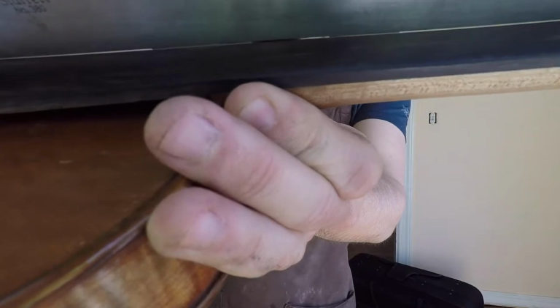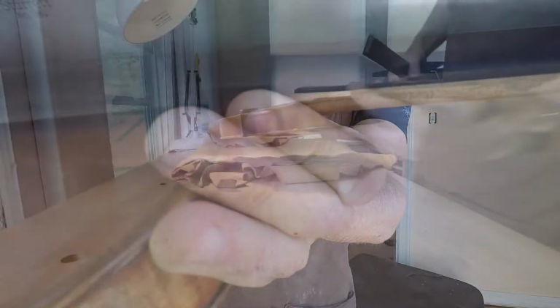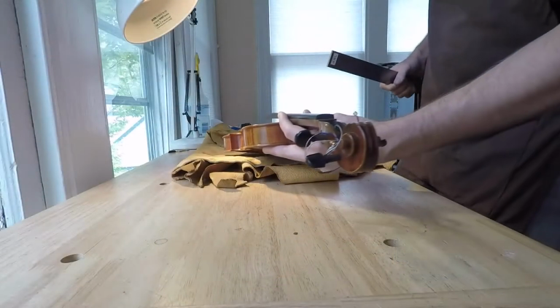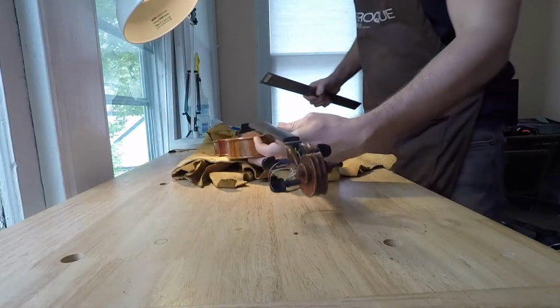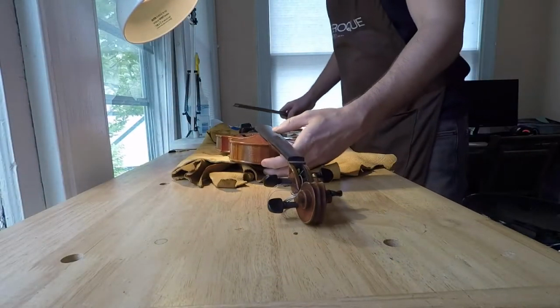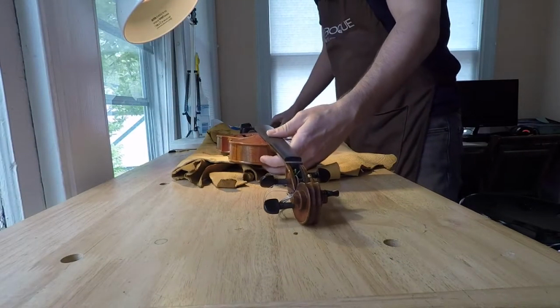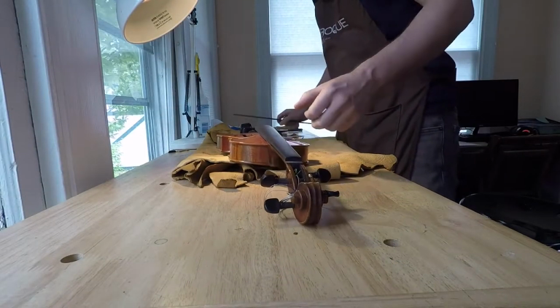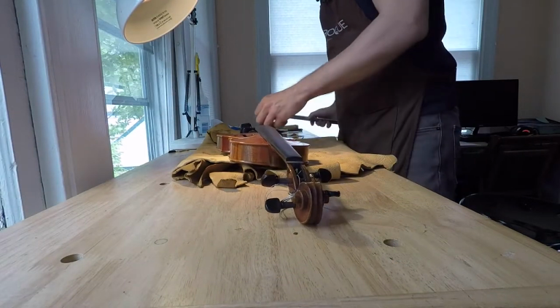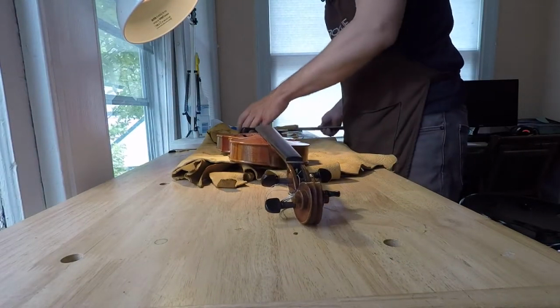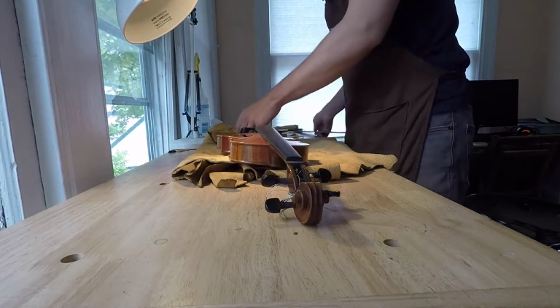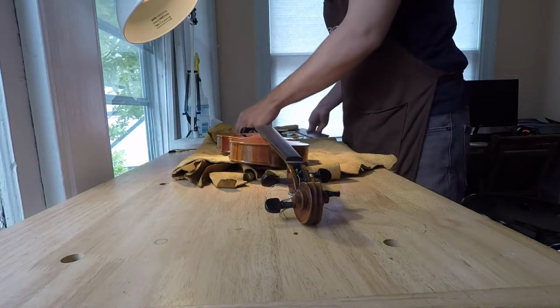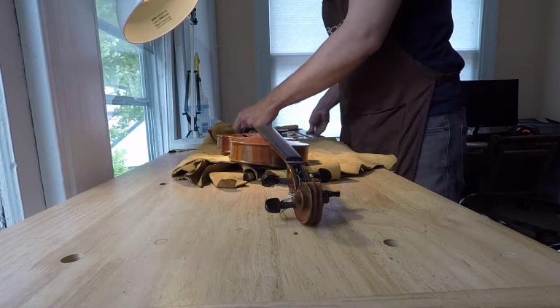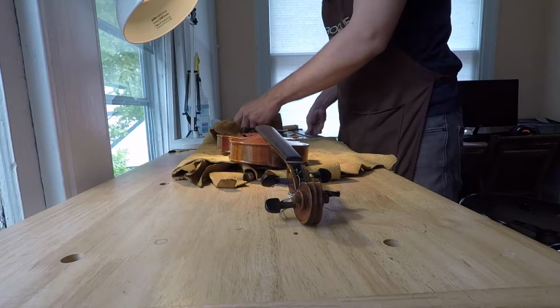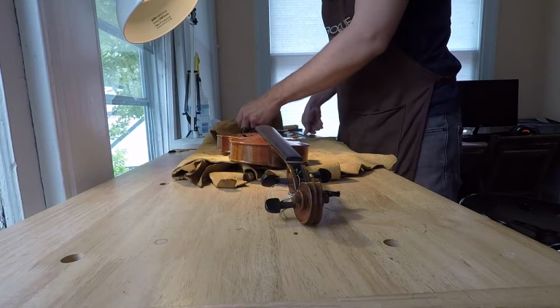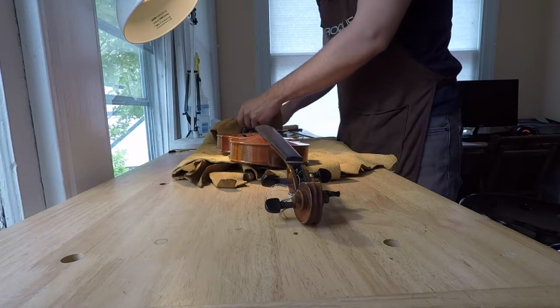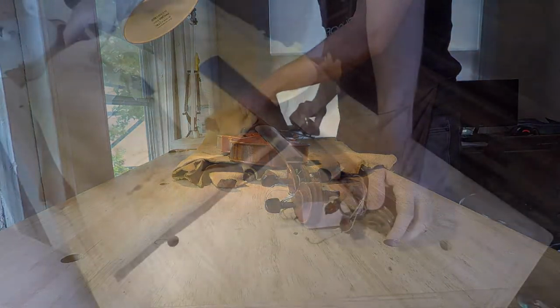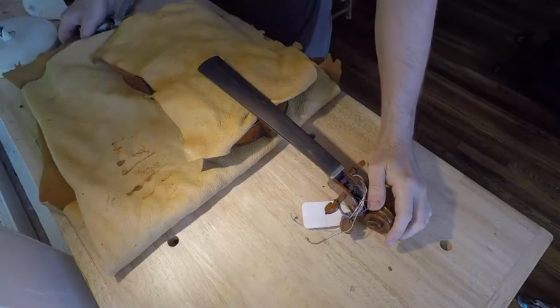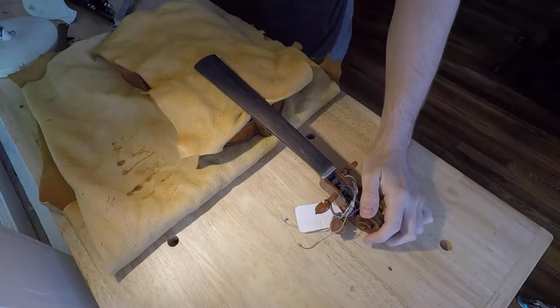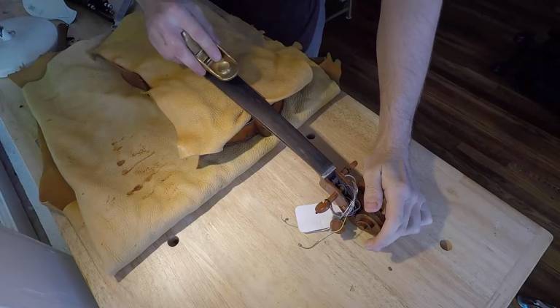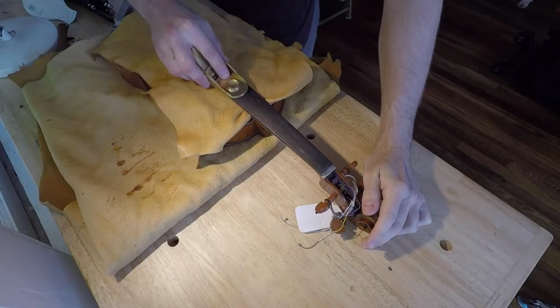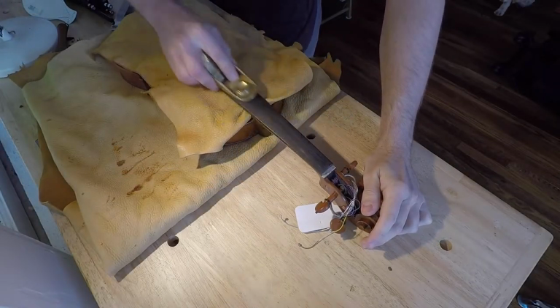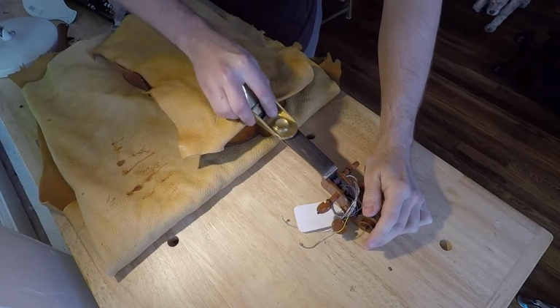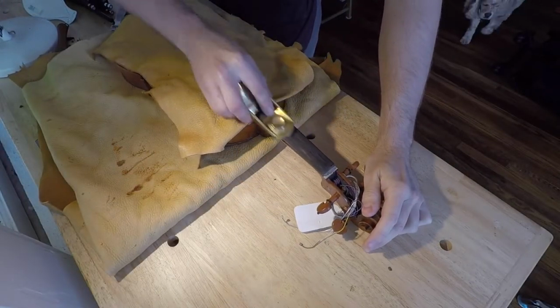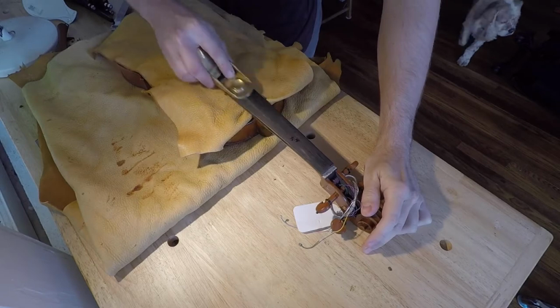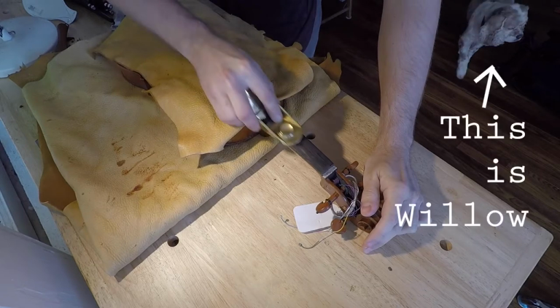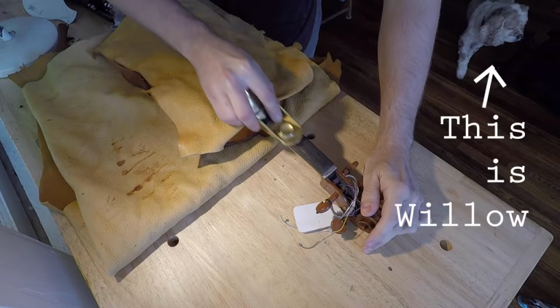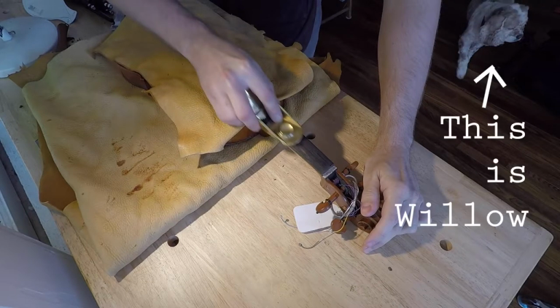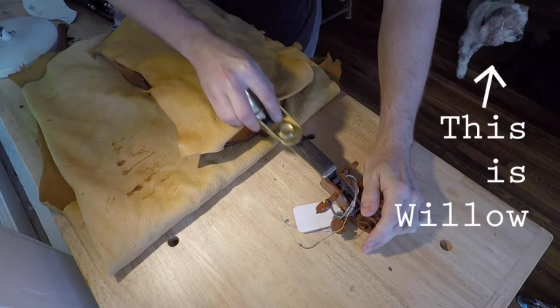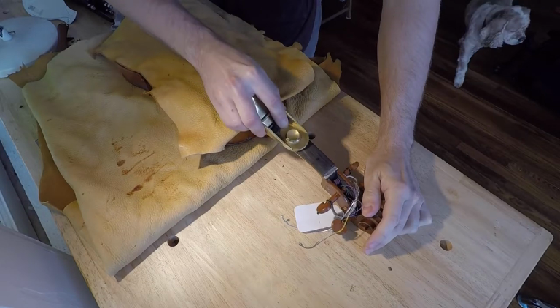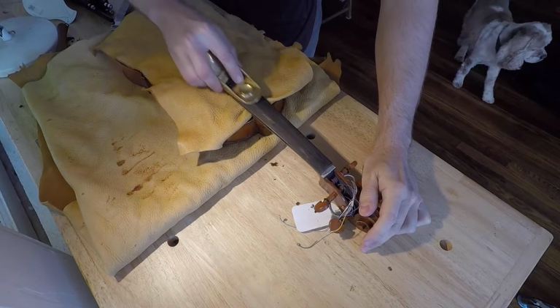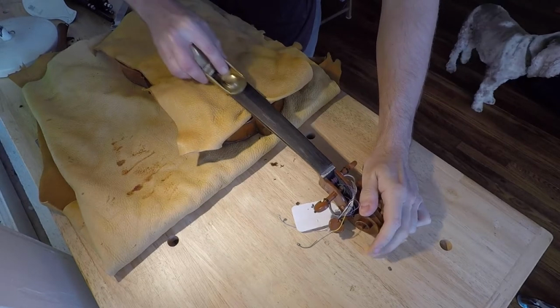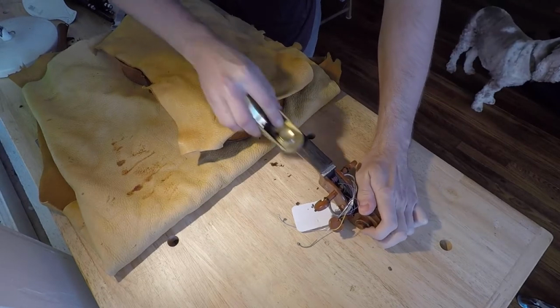Fingerboards can sometimes develop bumps or grooves, and those can cause a buzz when the string grazes against it. The way we deal with this is we take a block plane and shave the length of the fingerboard,